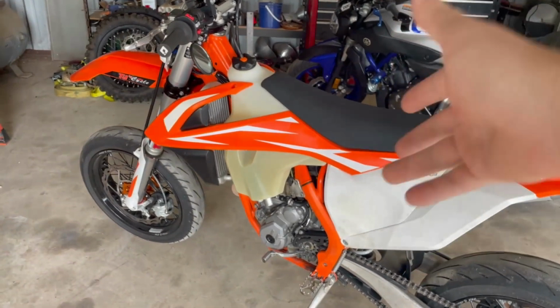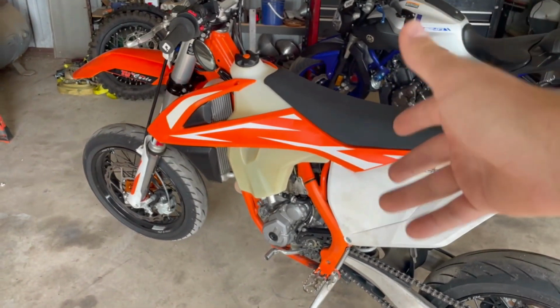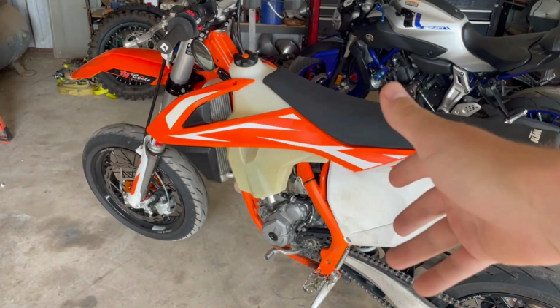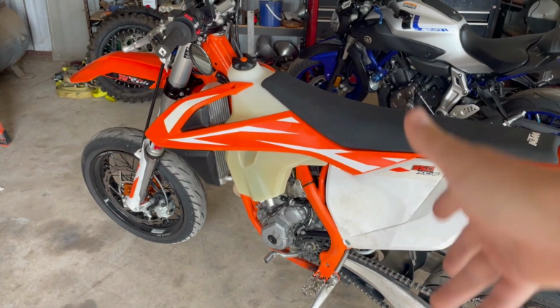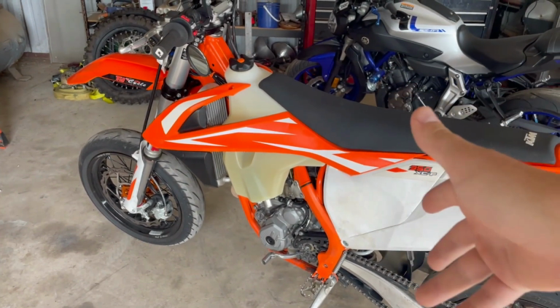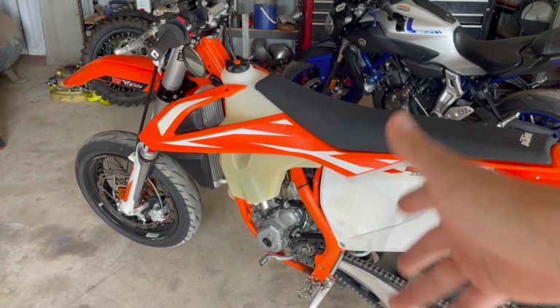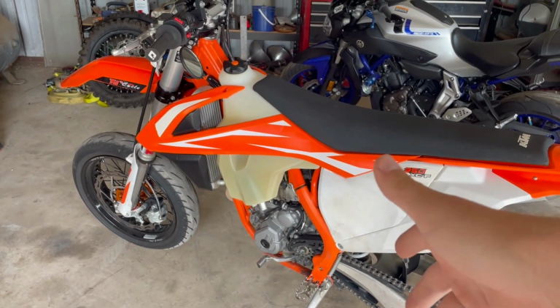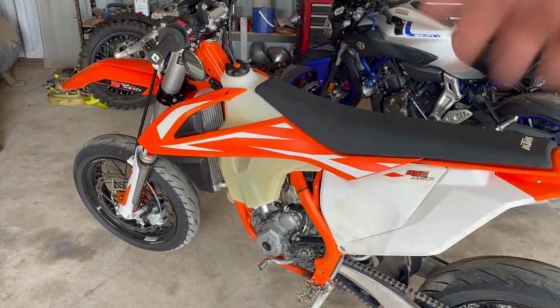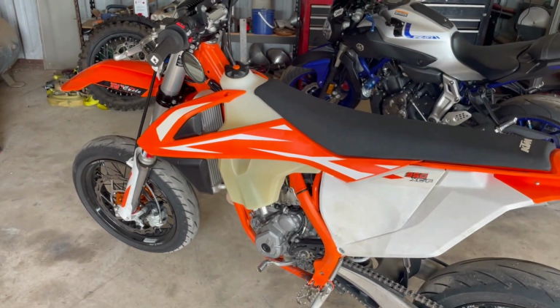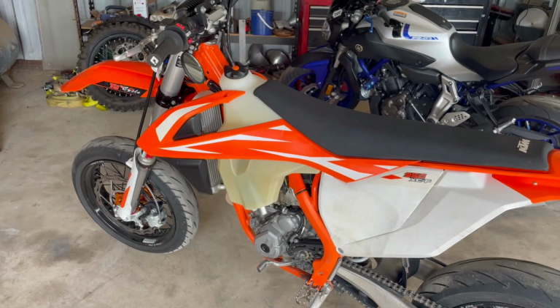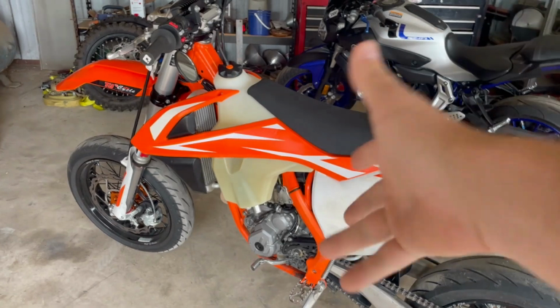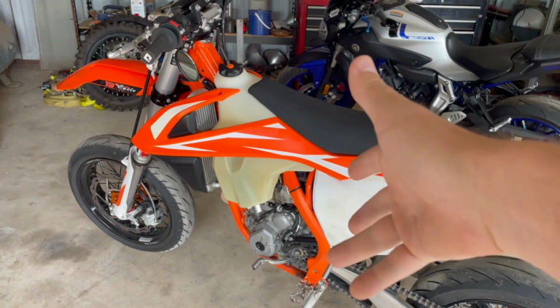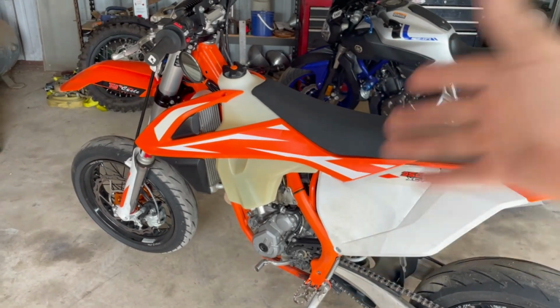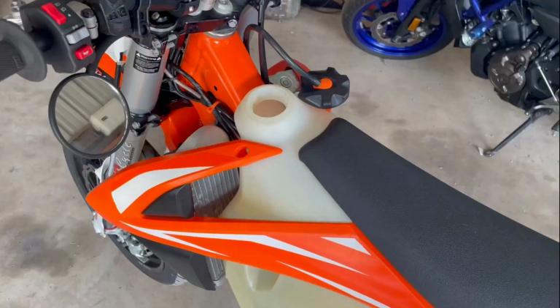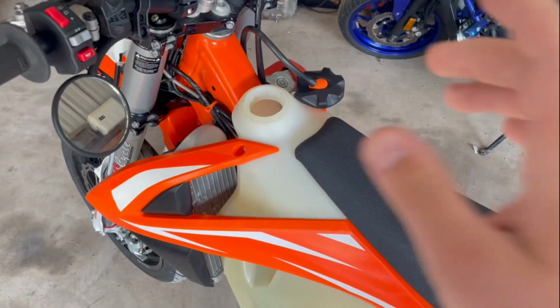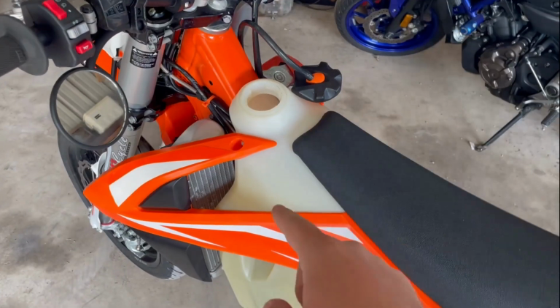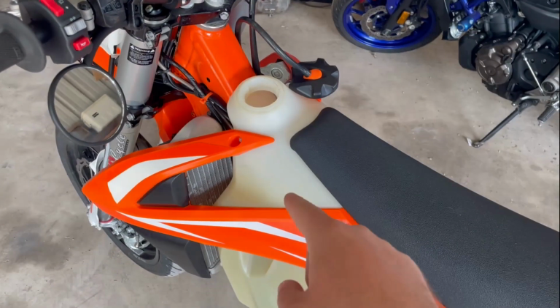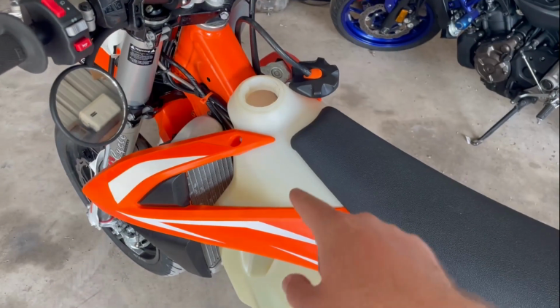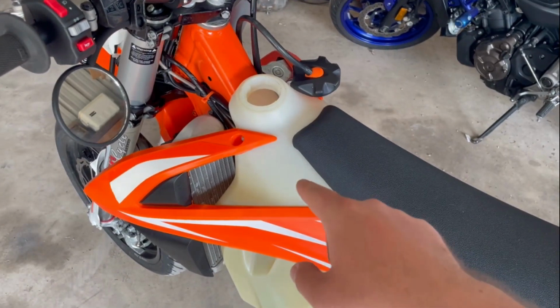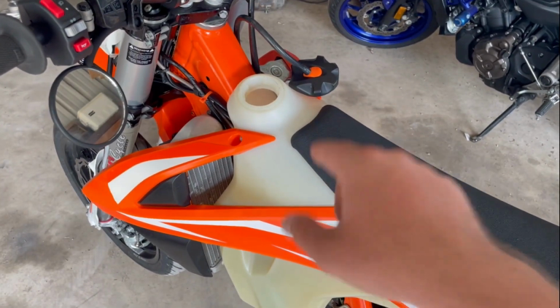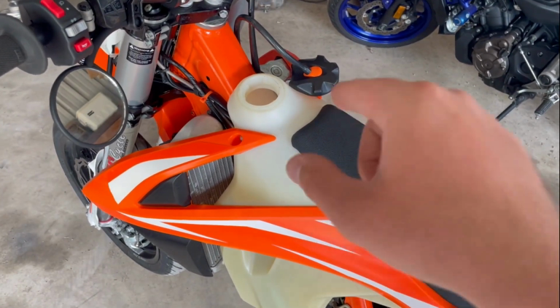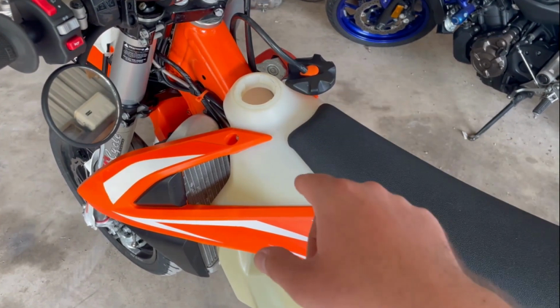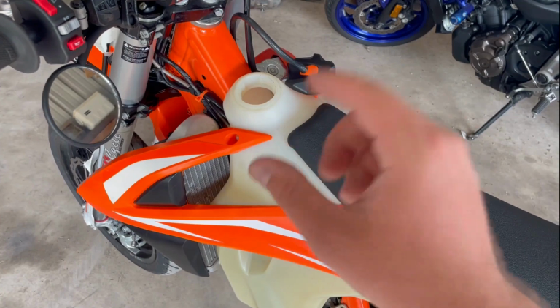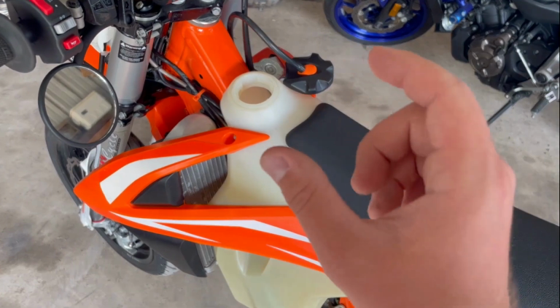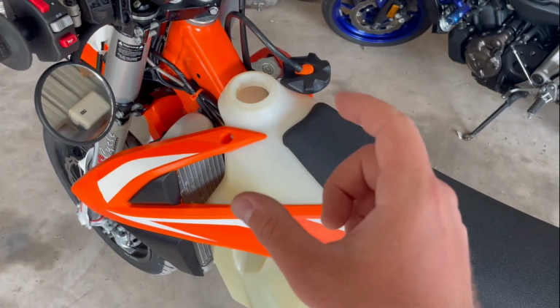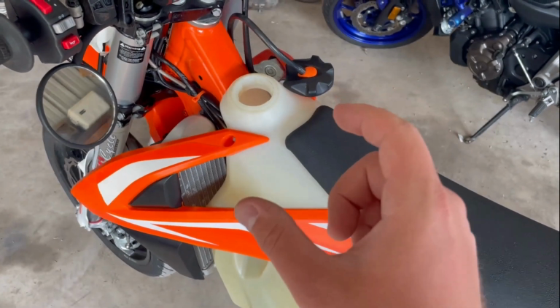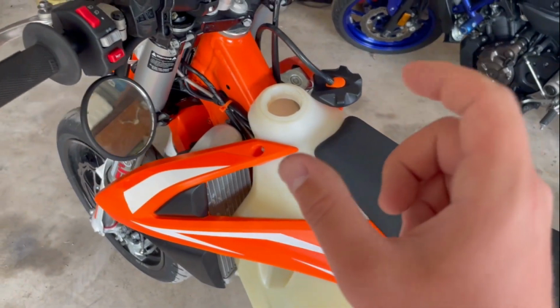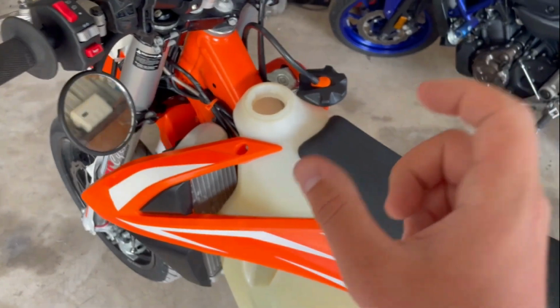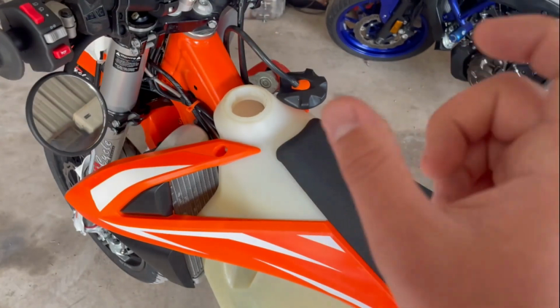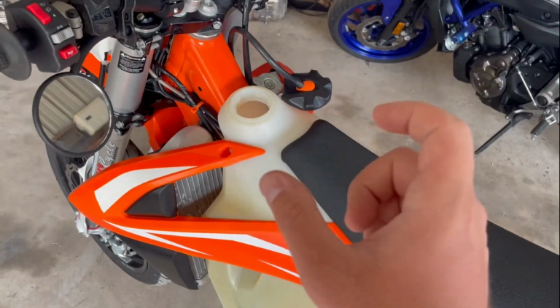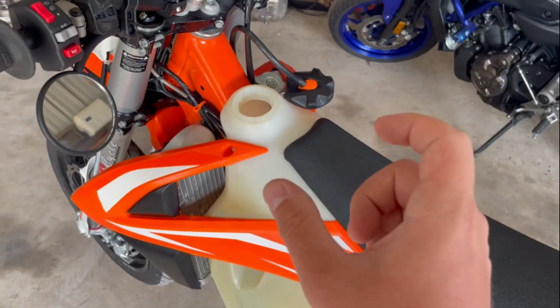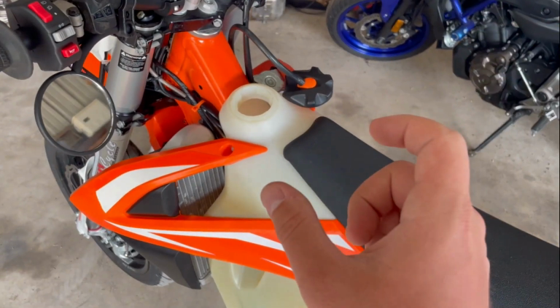I'm going to show you what was wrong, why it was bogging and sputtering, and what you have to do to fix it. What happened to my bike is inside the tank there is a fuel filter, and that fuel filter cracked at the very top.